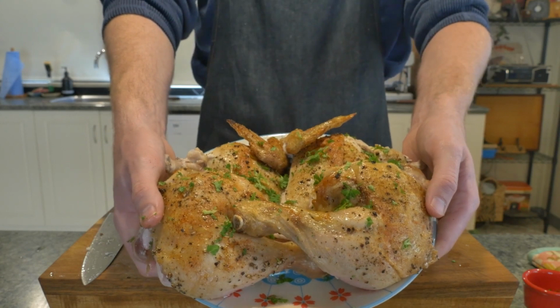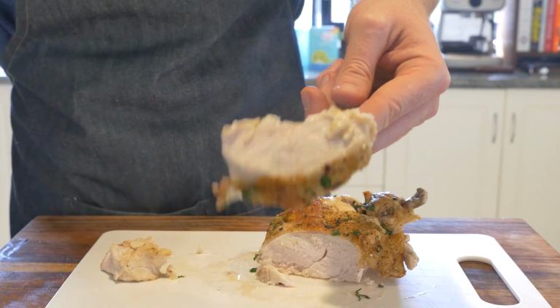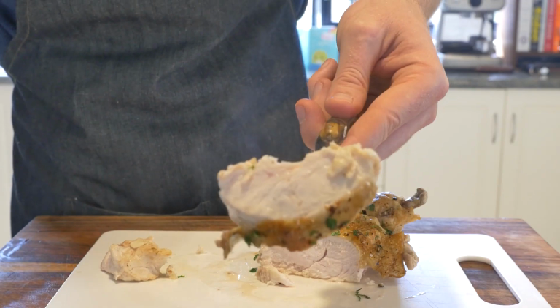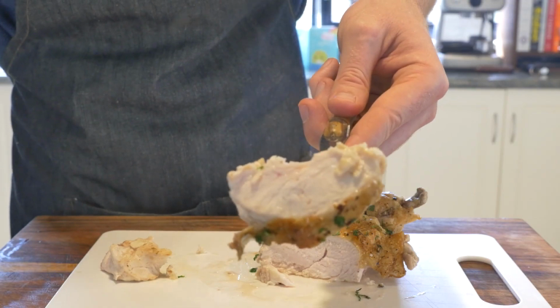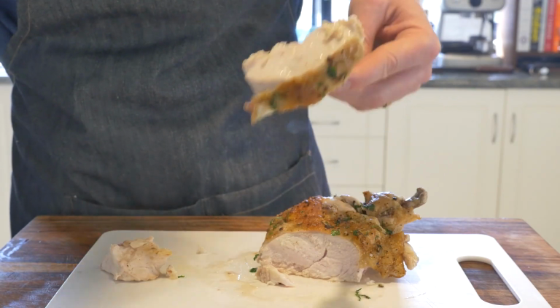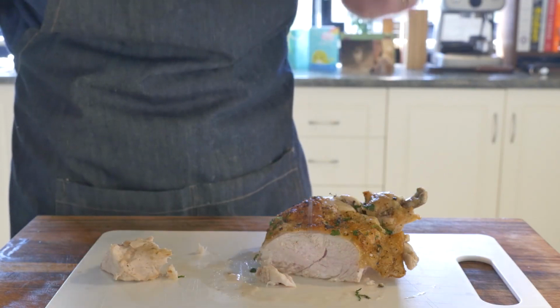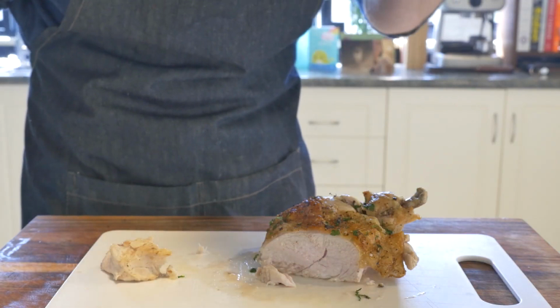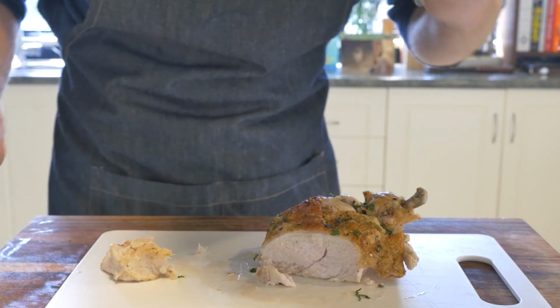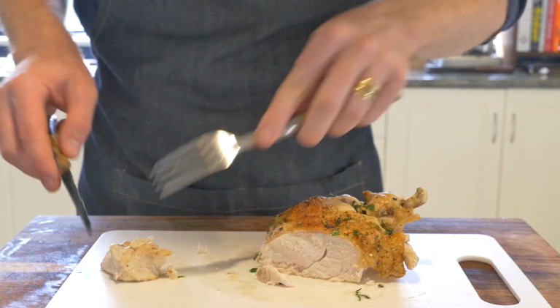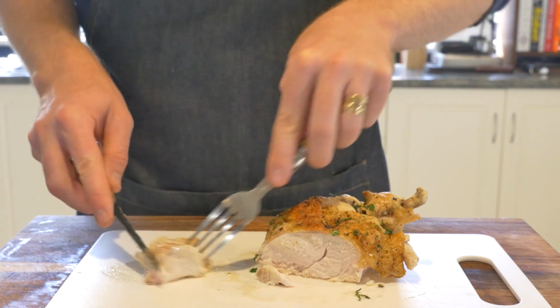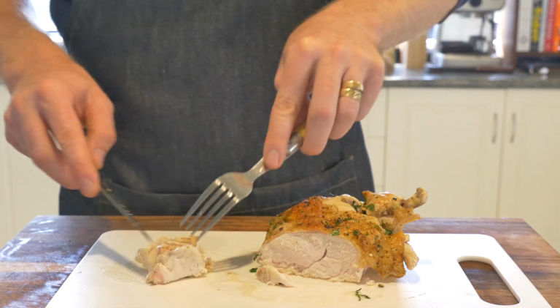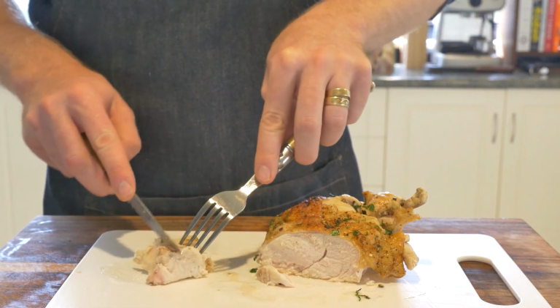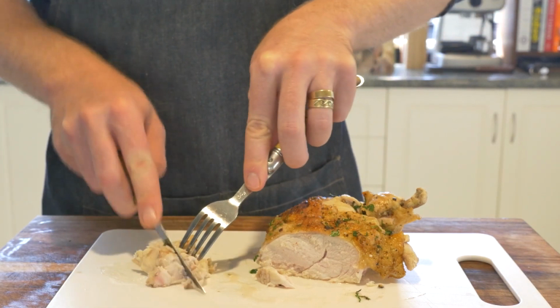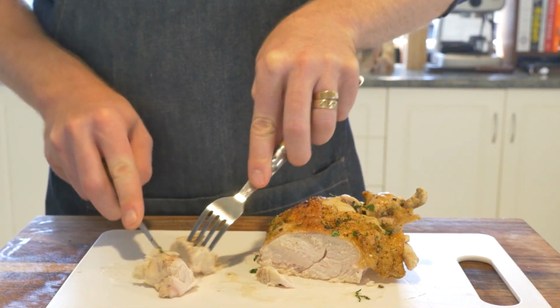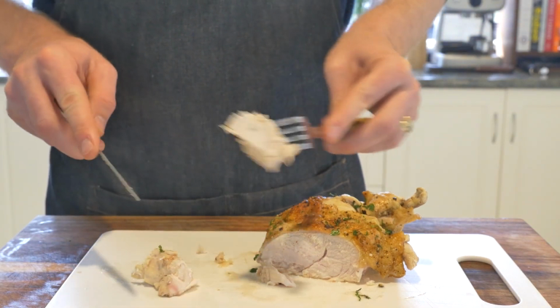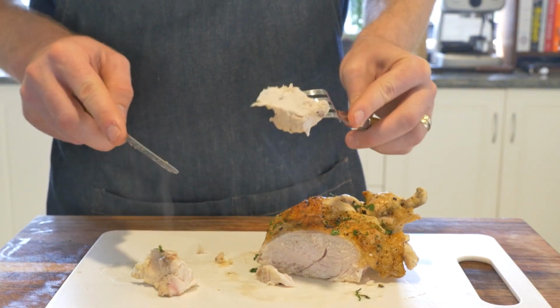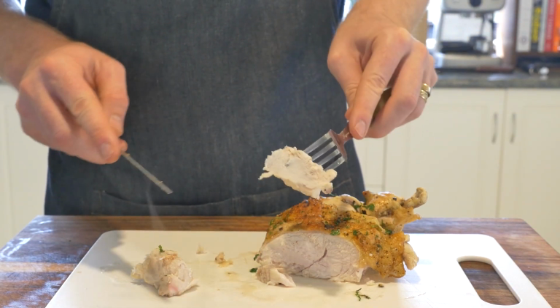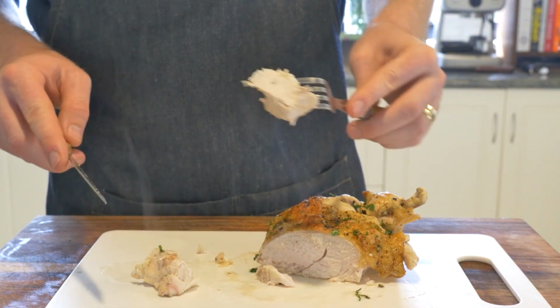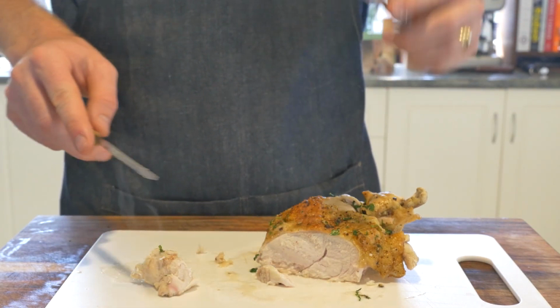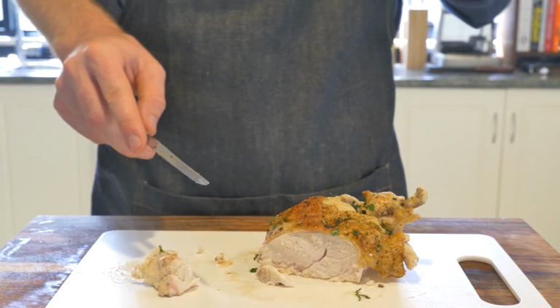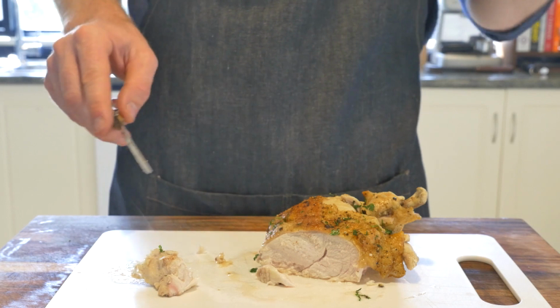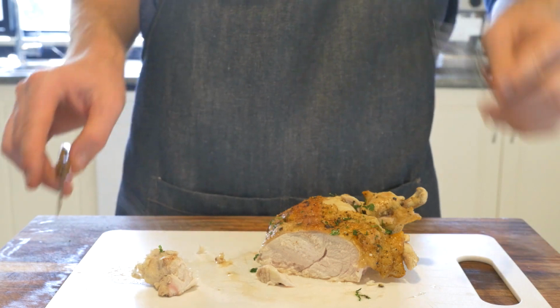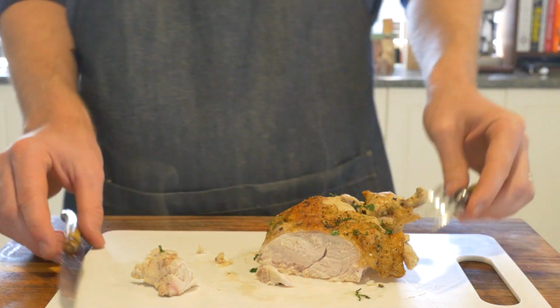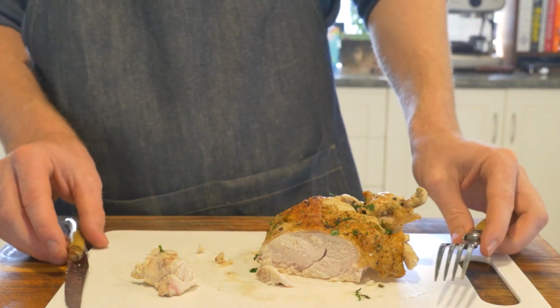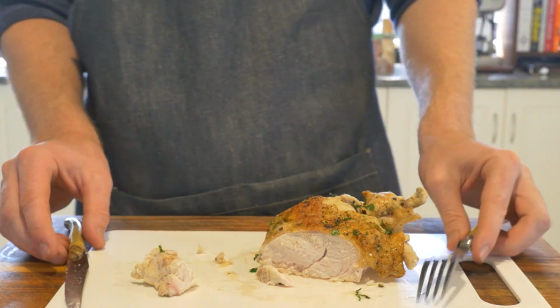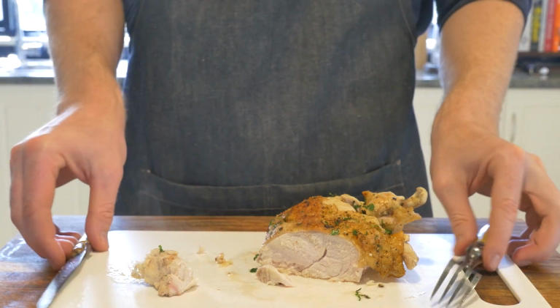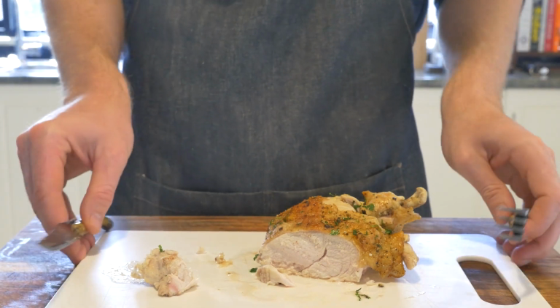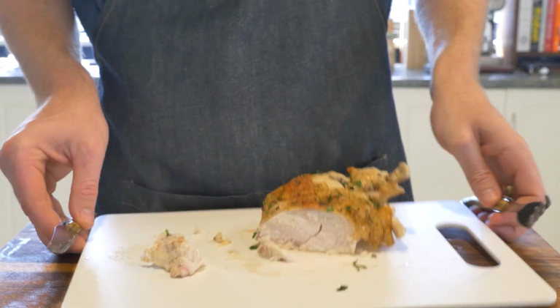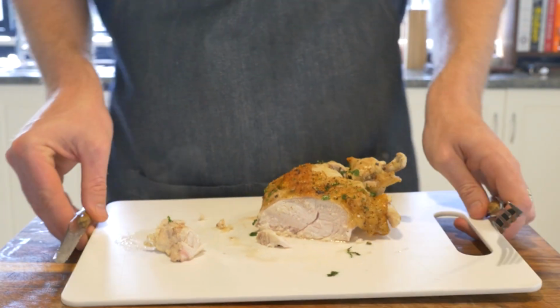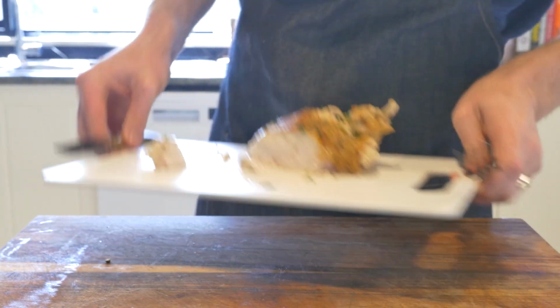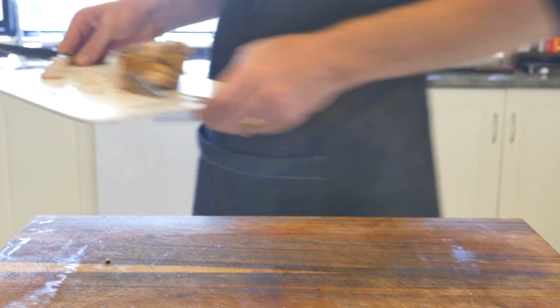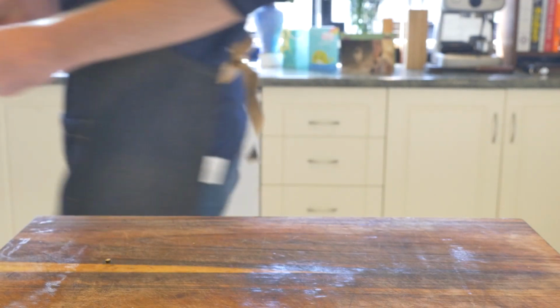I actually had this for lunch and it was super dope. It's a little more fiddly than just putting a whole chook in the oven, but the cooking is way more even and you get juice through the whole thing. I really encourage everyone to give it a go. Bye!